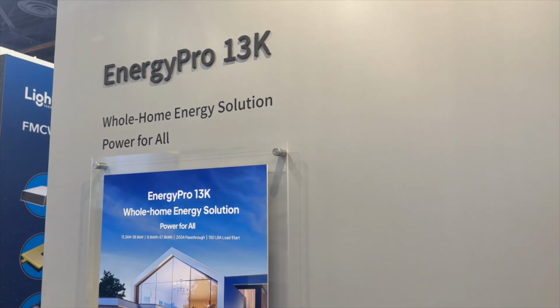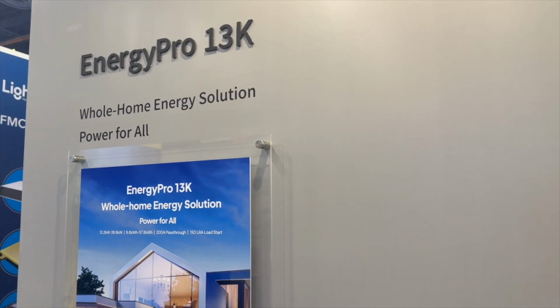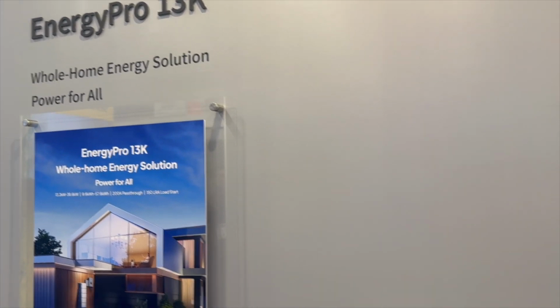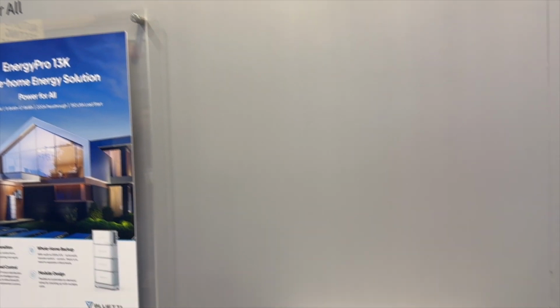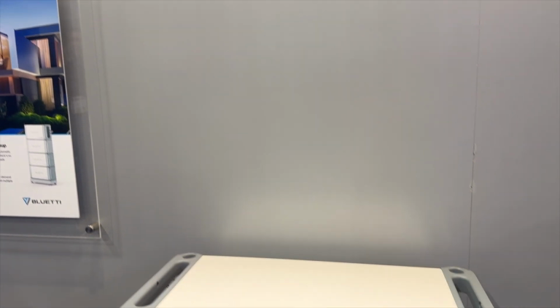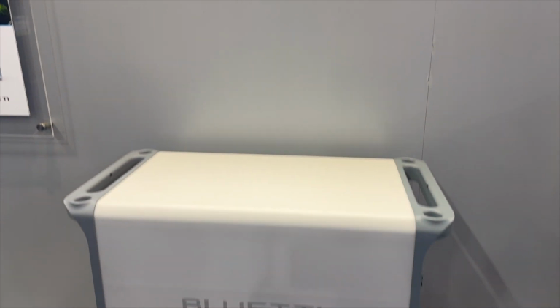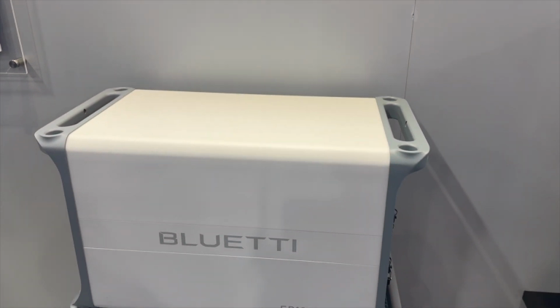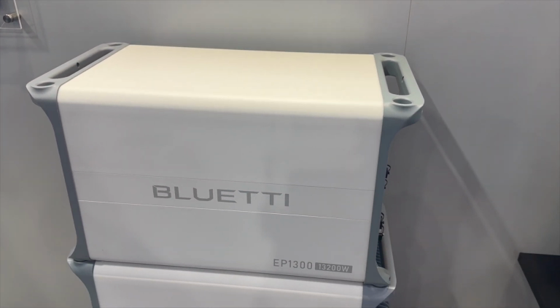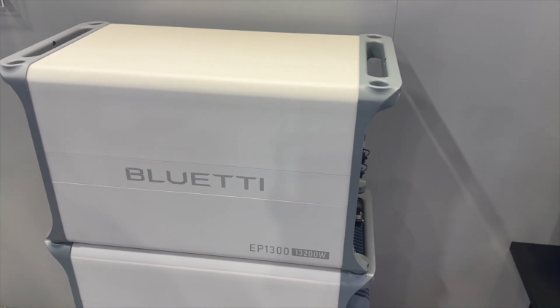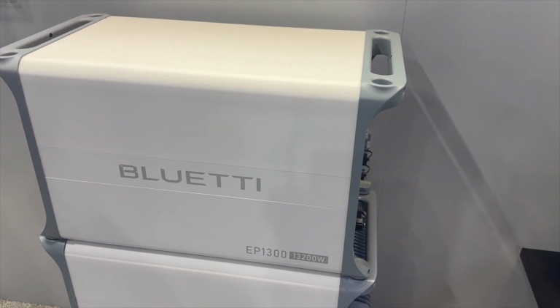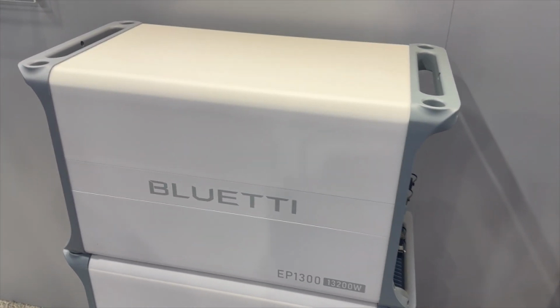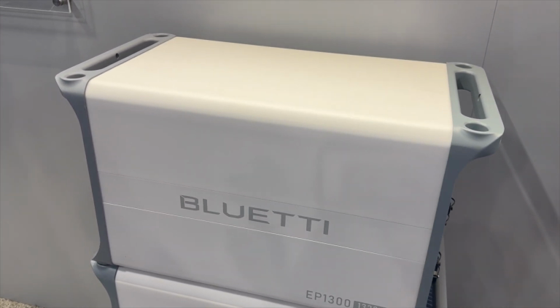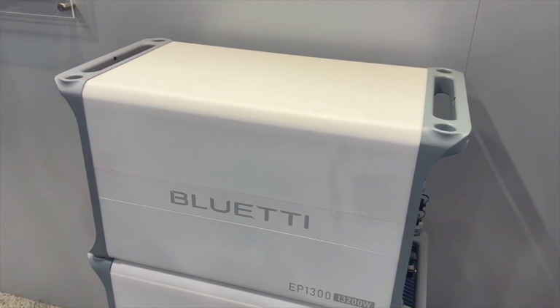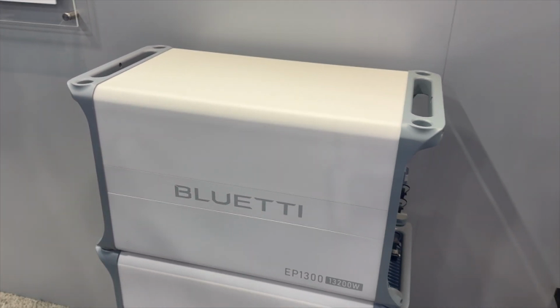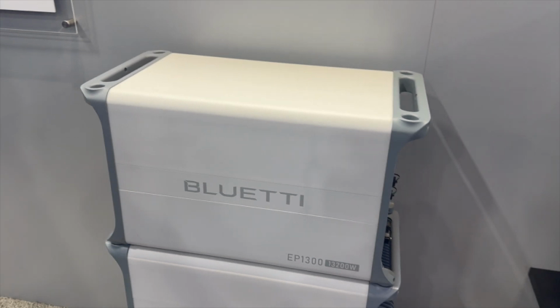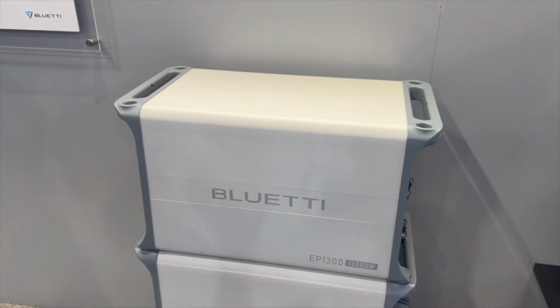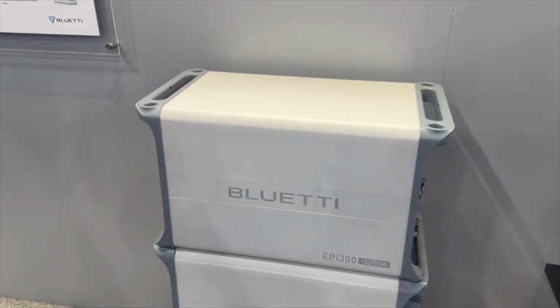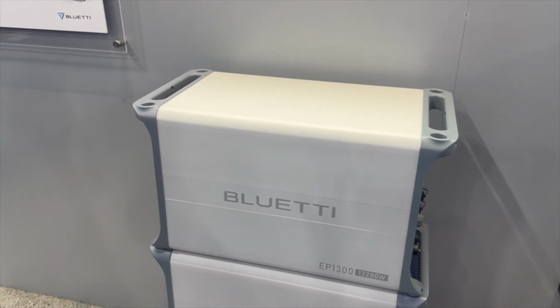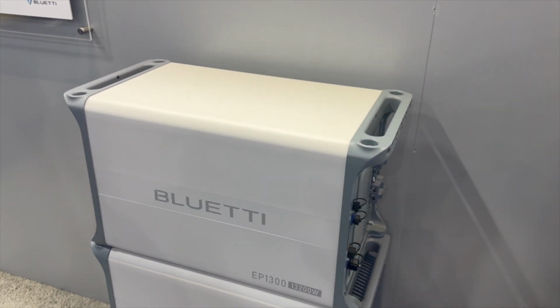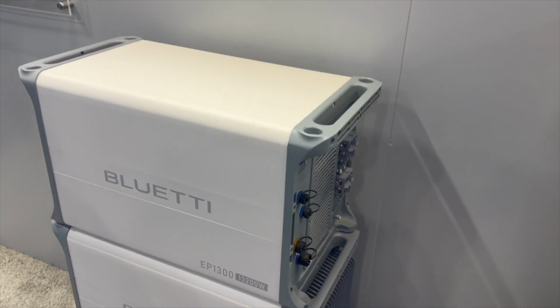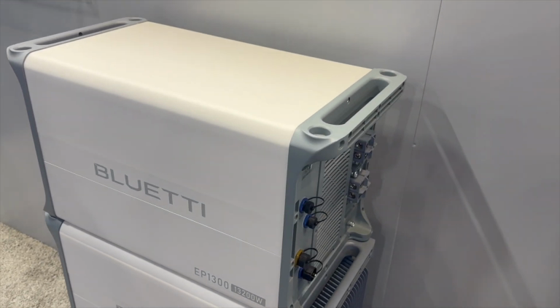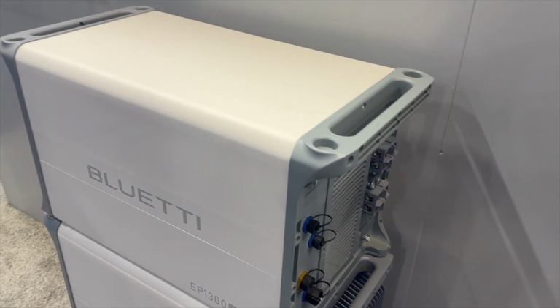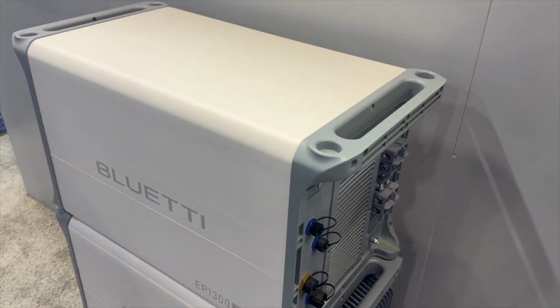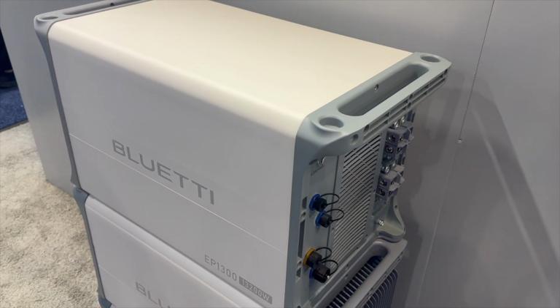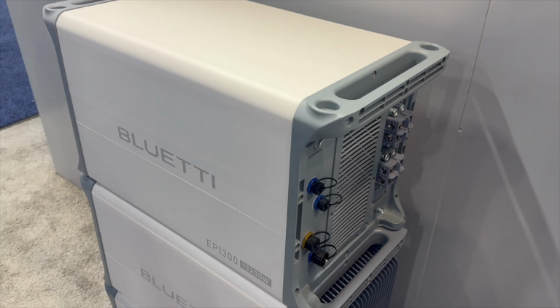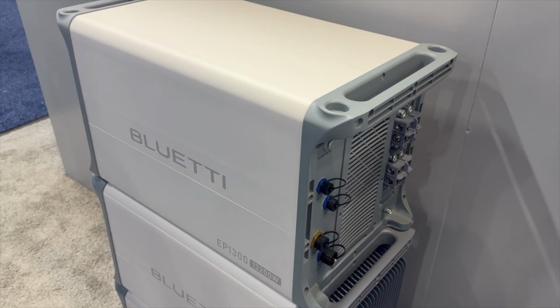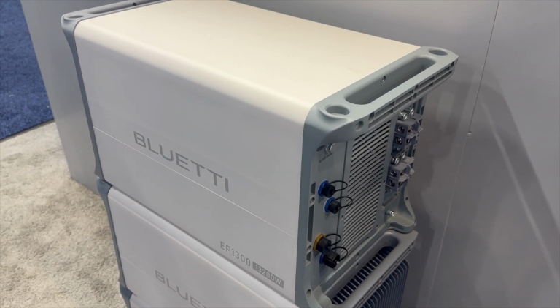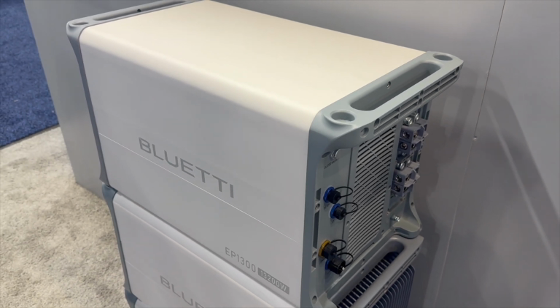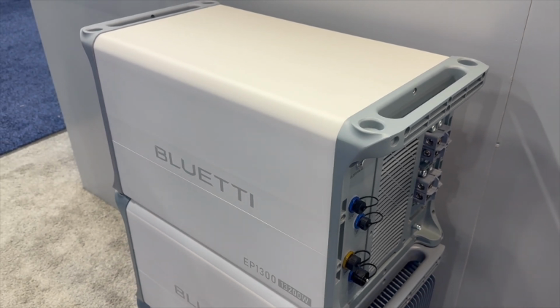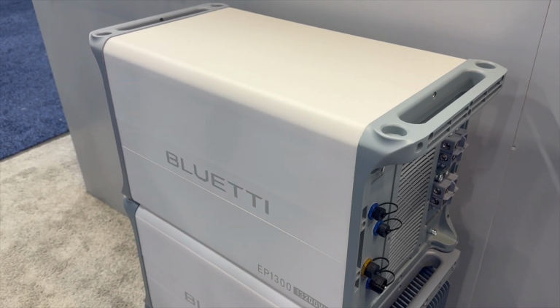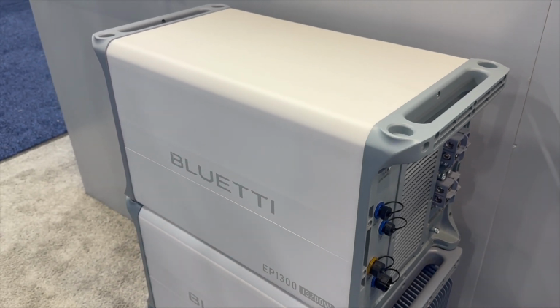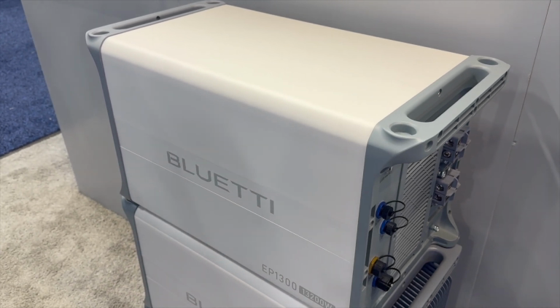Here's another product: the Energy Pro 13K, coming out in a couple of months. This is brand new from Blue Eddy. Kenneth is here to tell us what's different about this compared to other power stations or solutions out there.